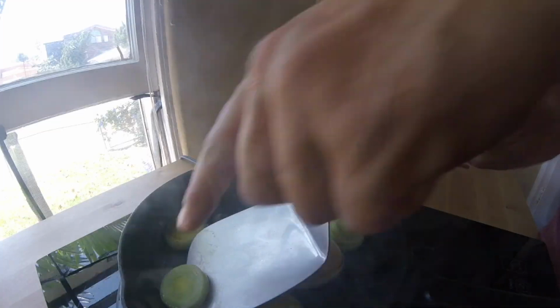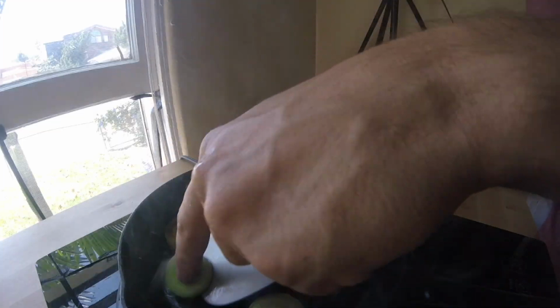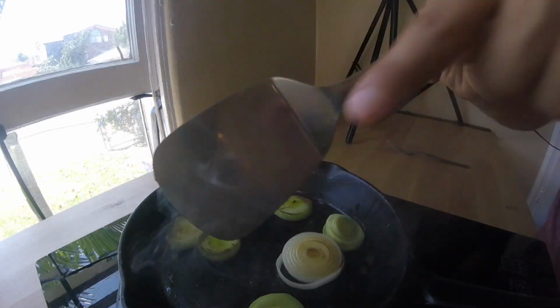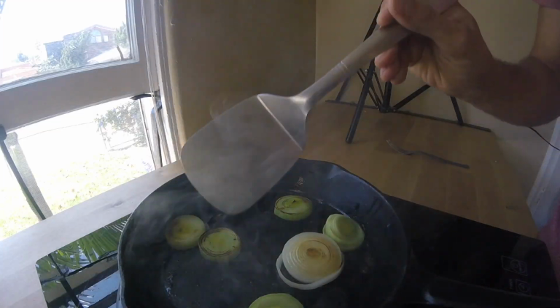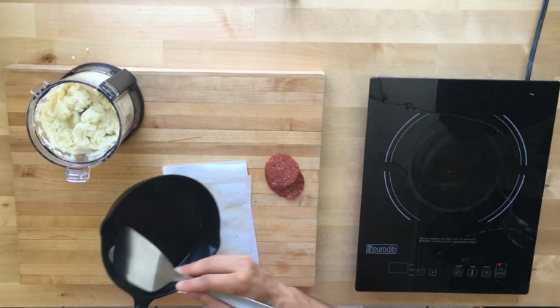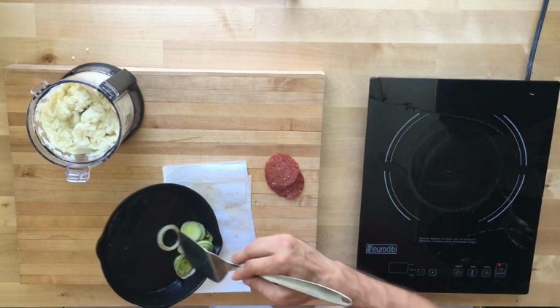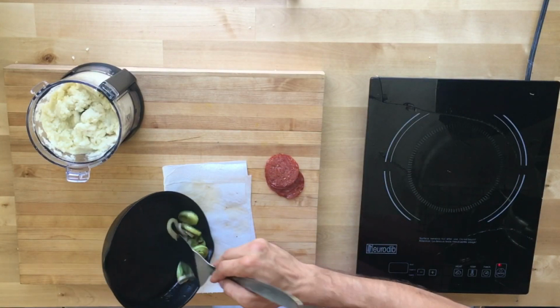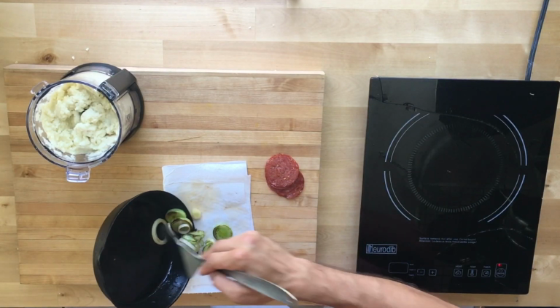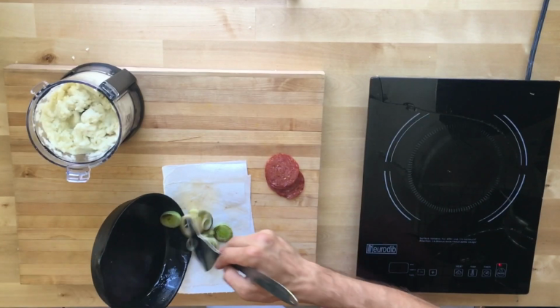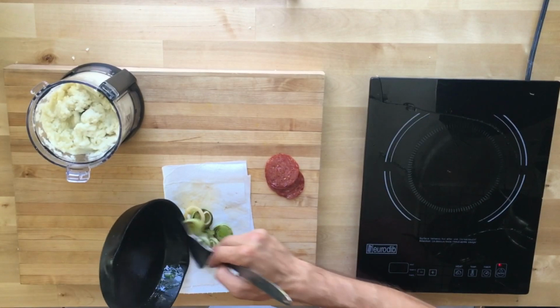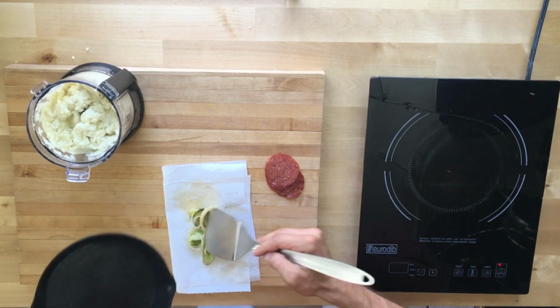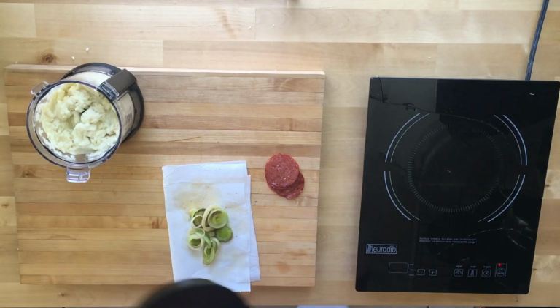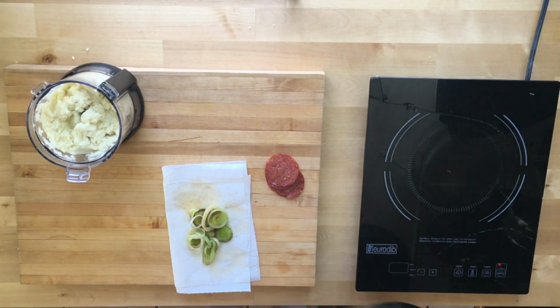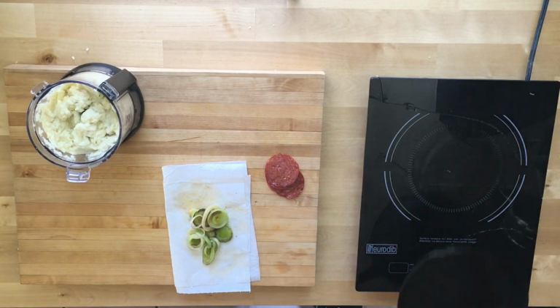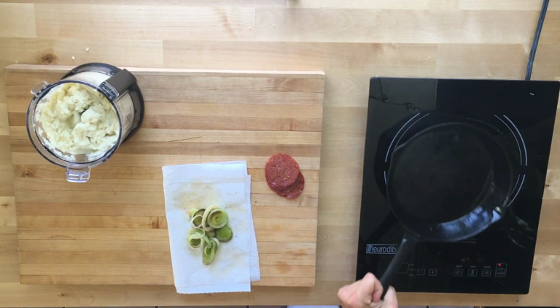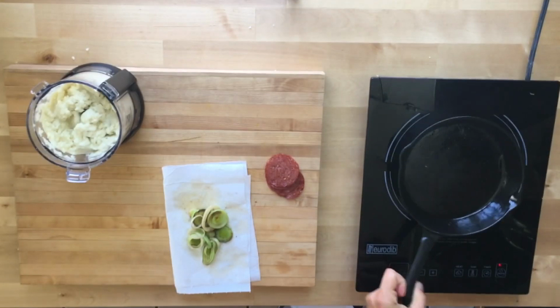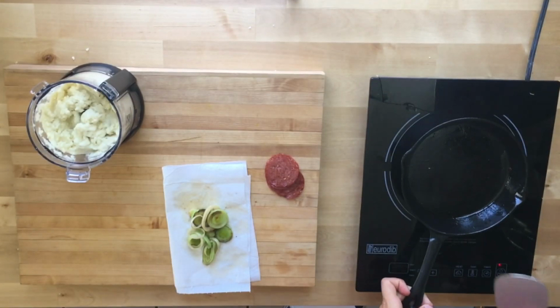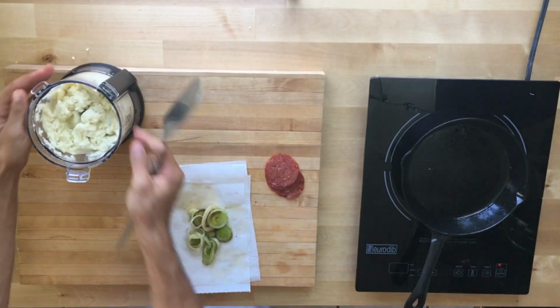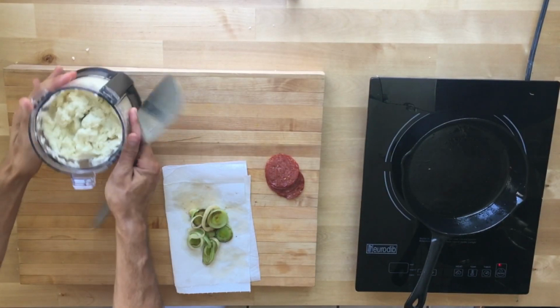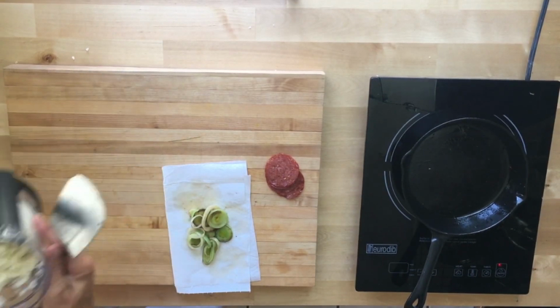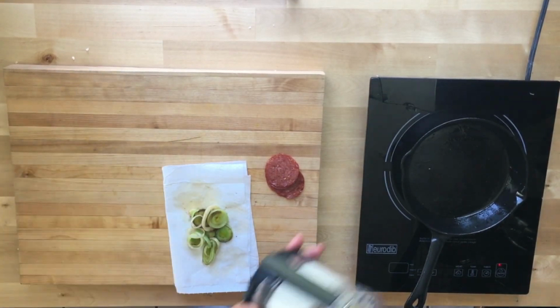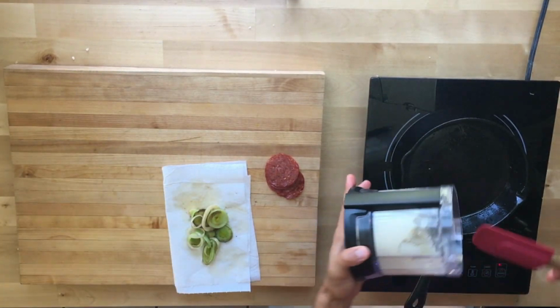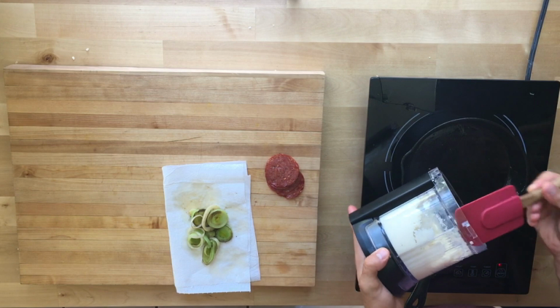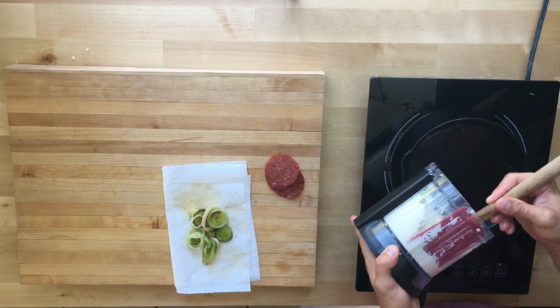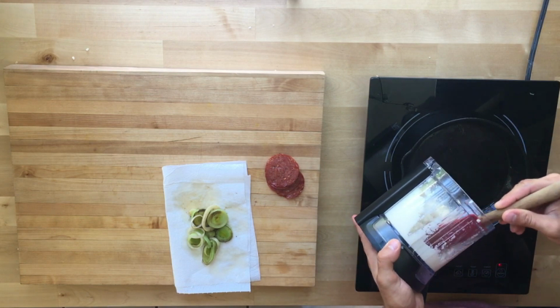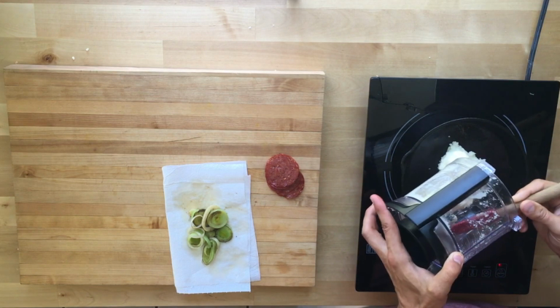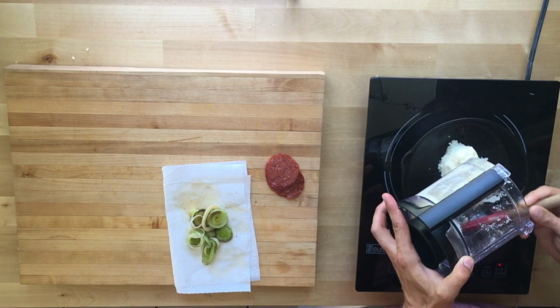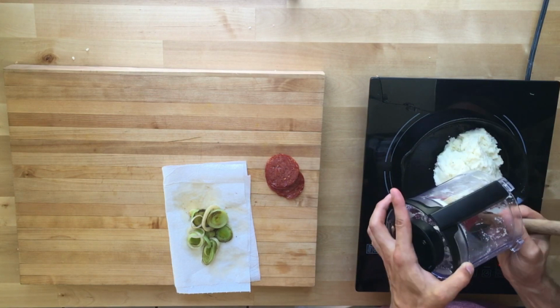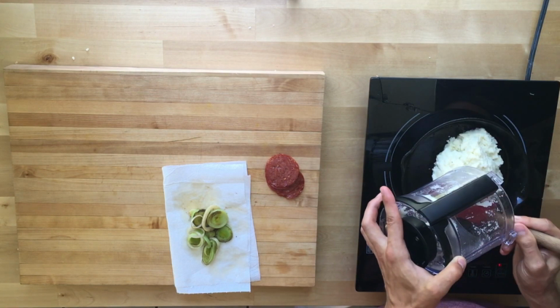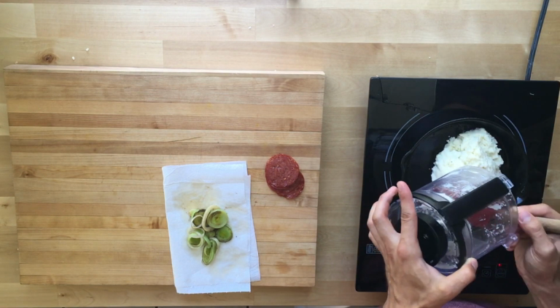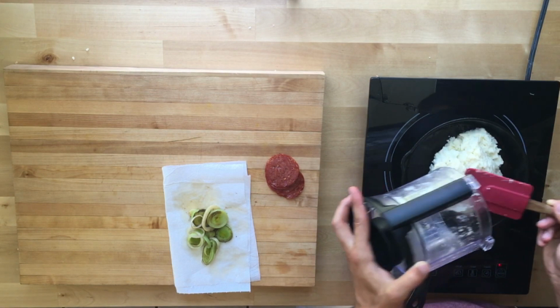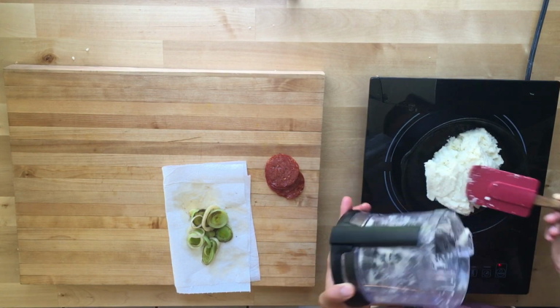Start searing our leeks — we just want to add a little bit of color, that's all. In the same pan without cleaning it, just giving it a quick wipe-out, go ahead and add our cauliflower mash.